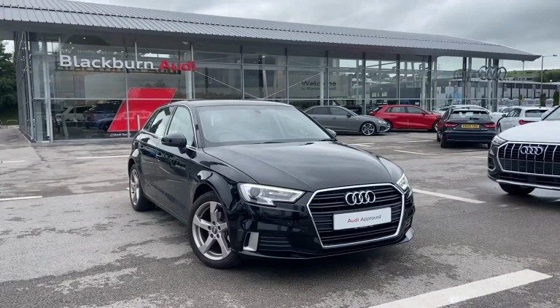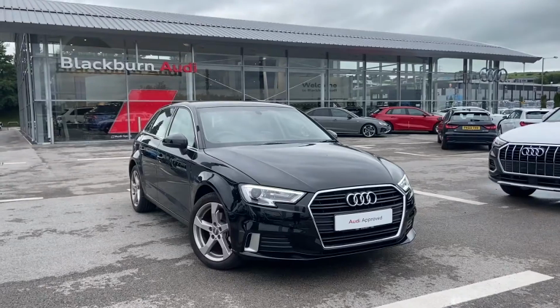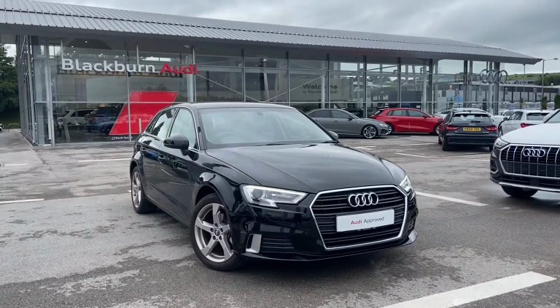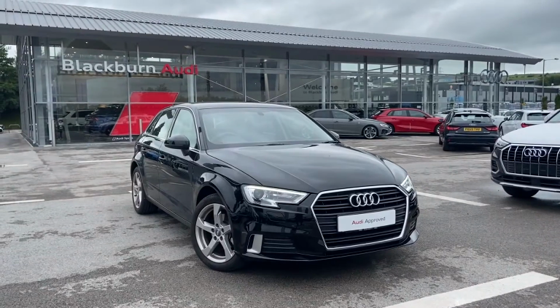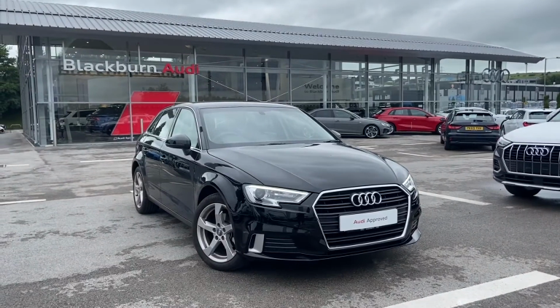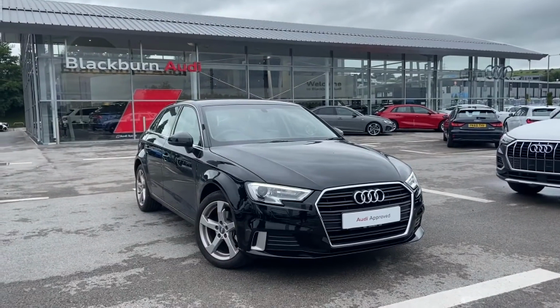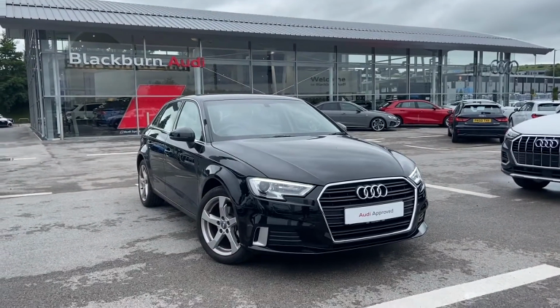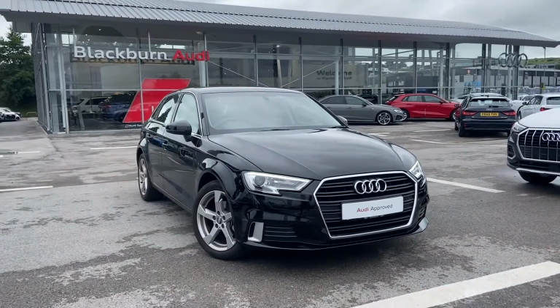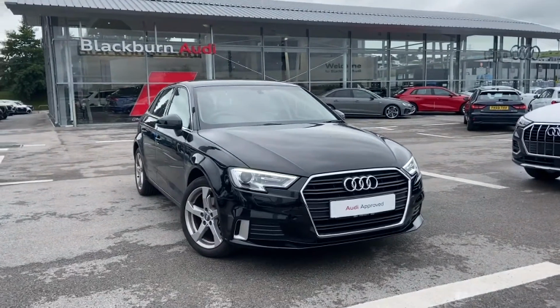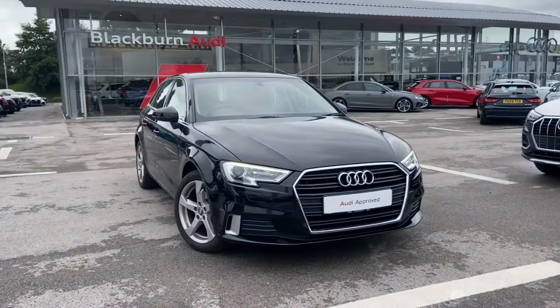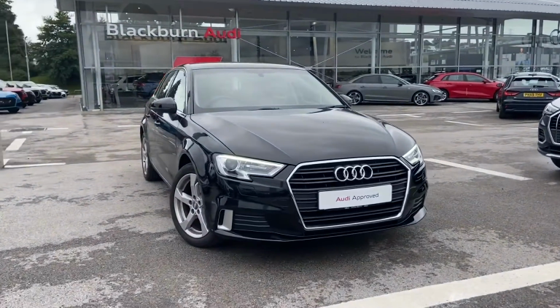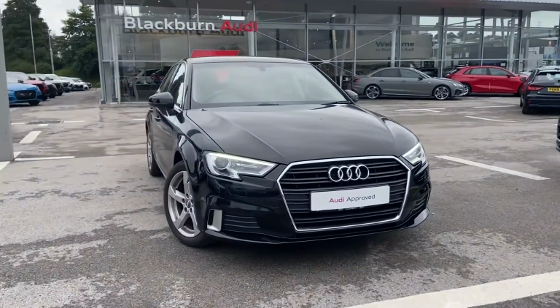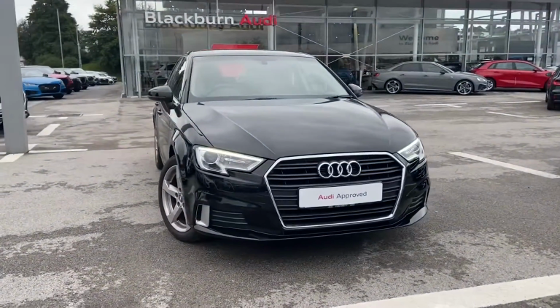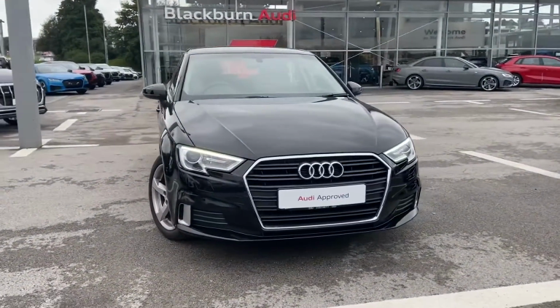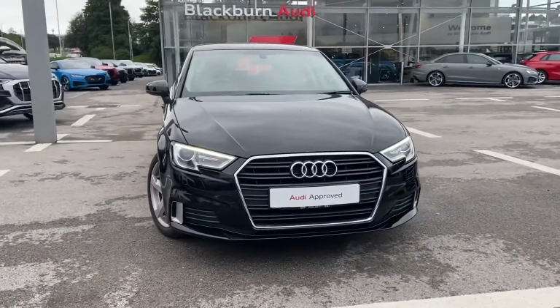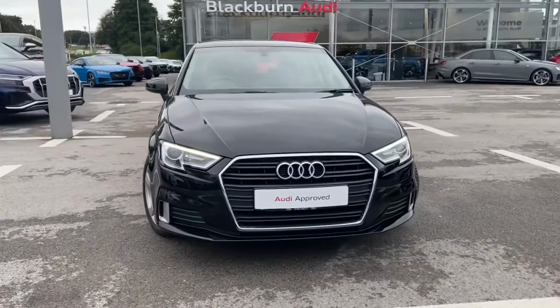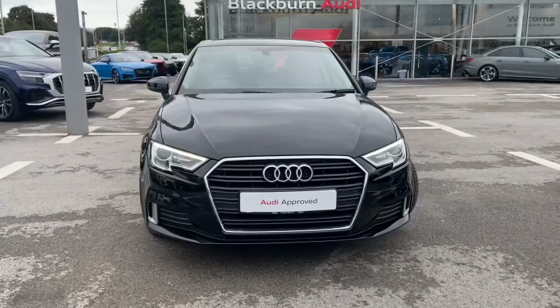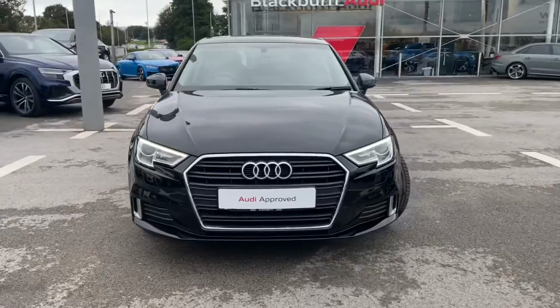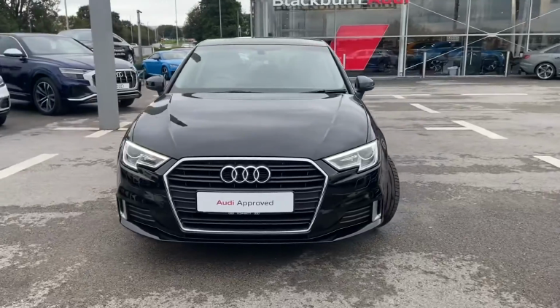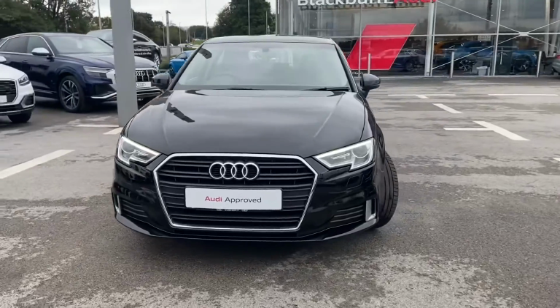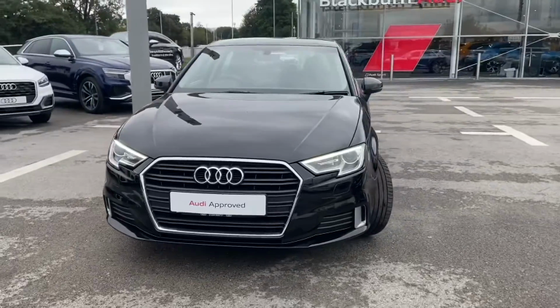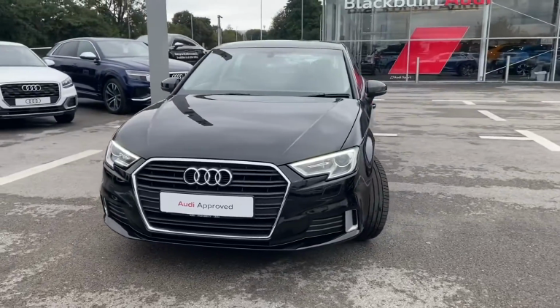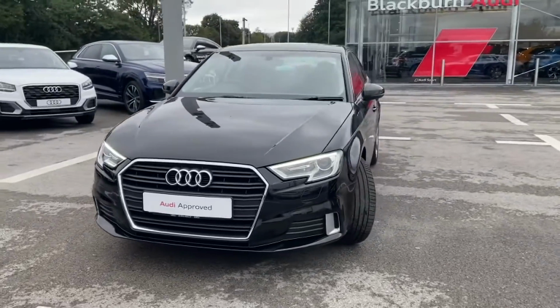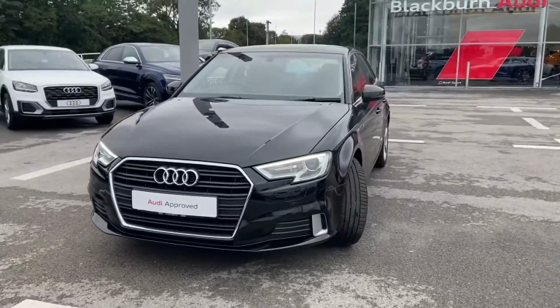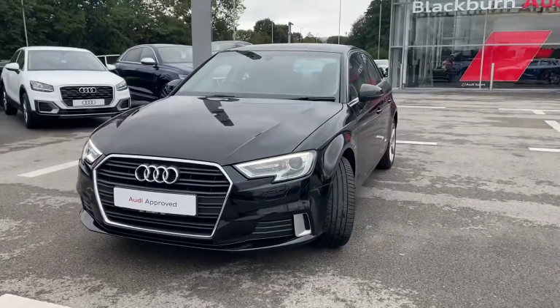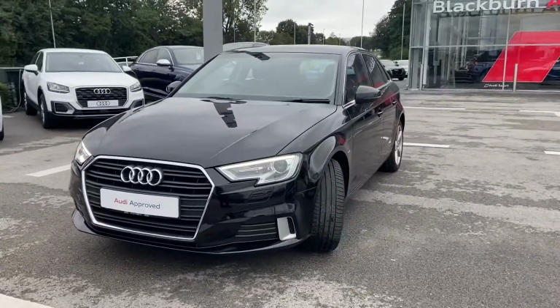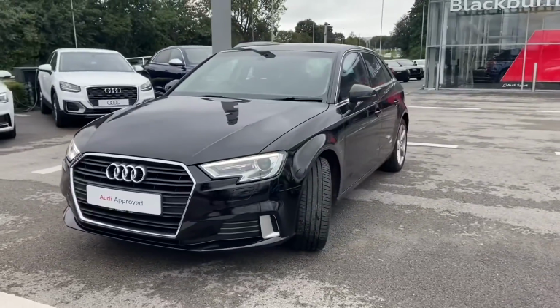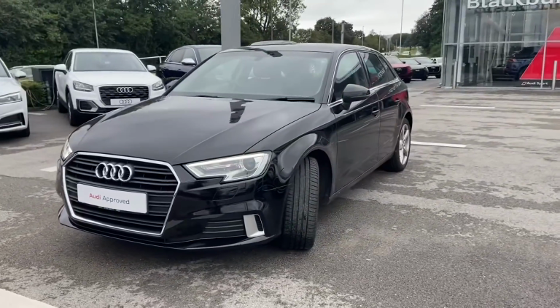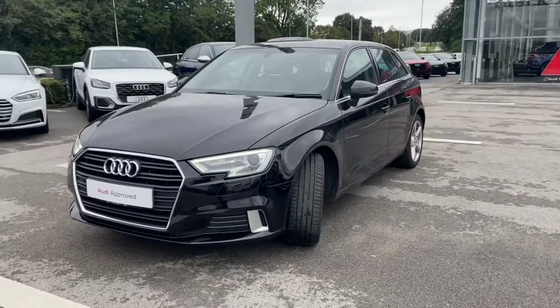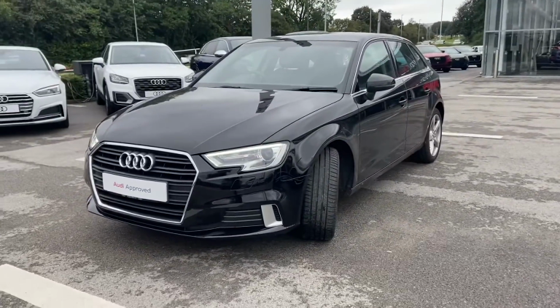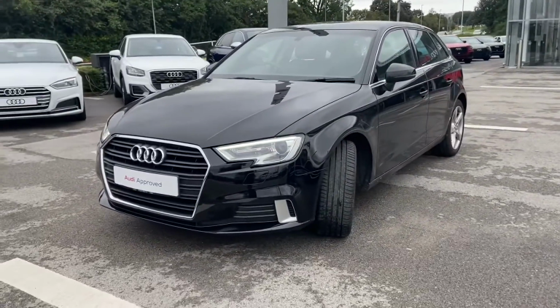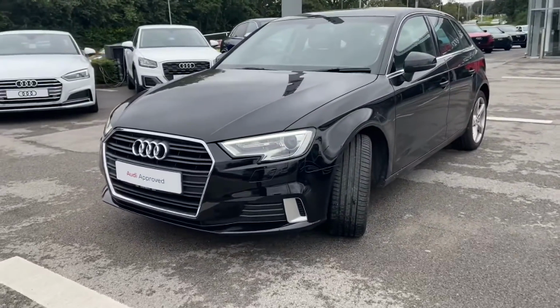Hi, welcome to Bob and Audi. My name is Fiona and today I'm going to be giving you a quick tour of this Audi E3 Sportback Sport. It's finished in Mythos Black and this is an Audi approved car.